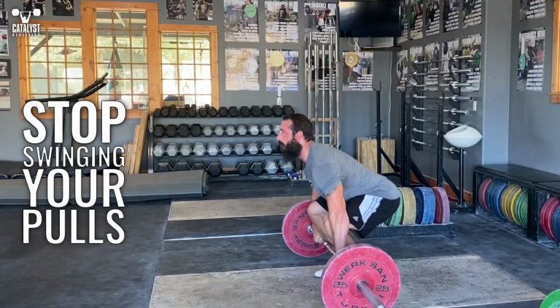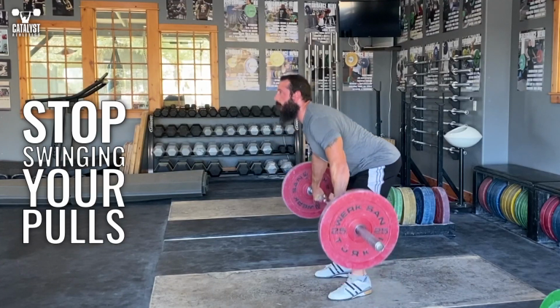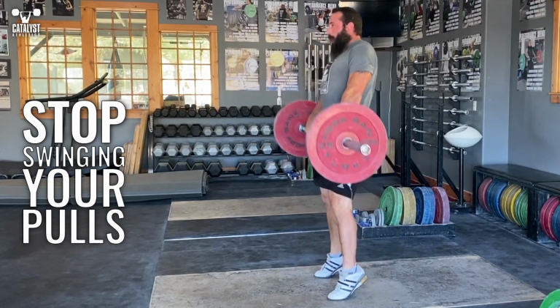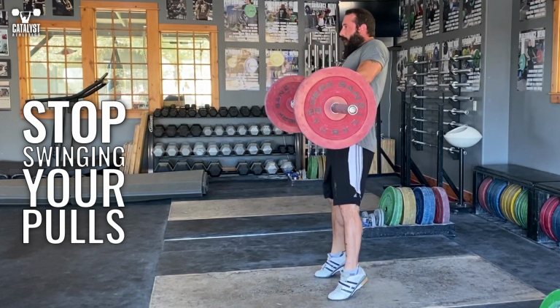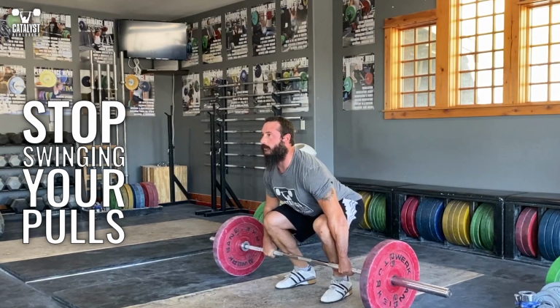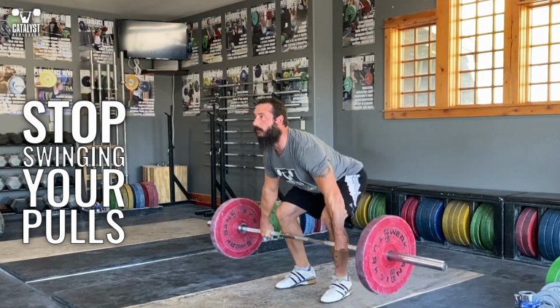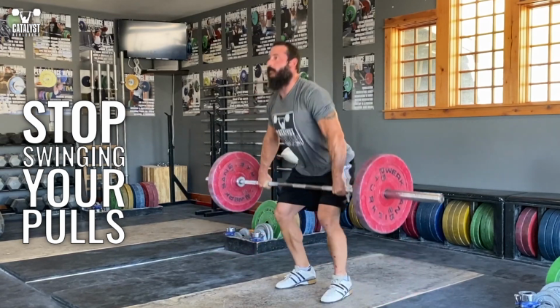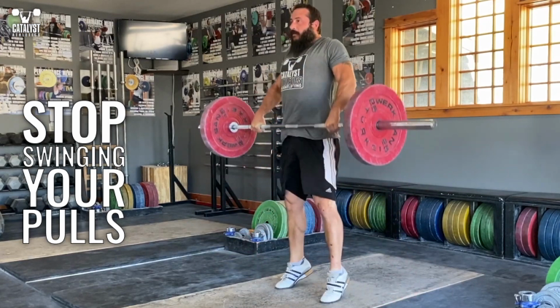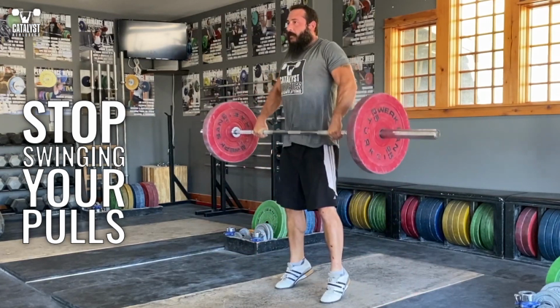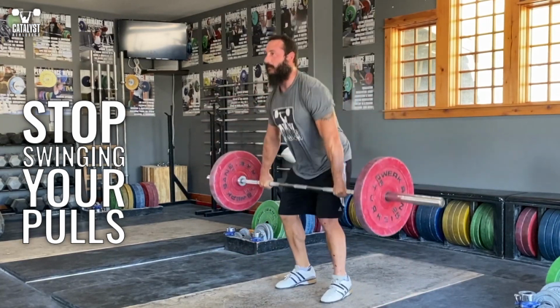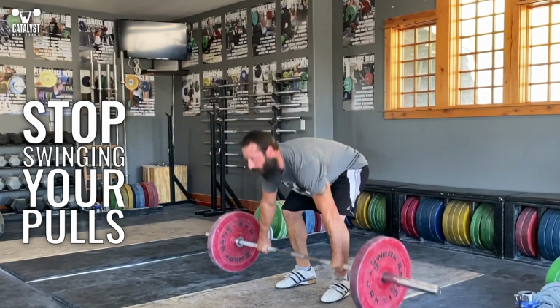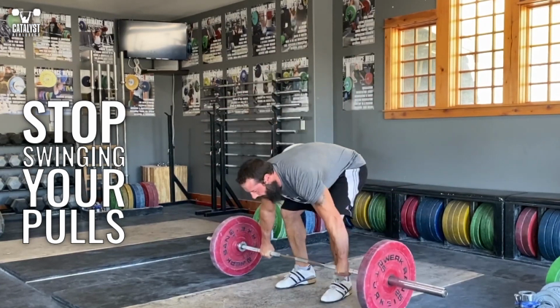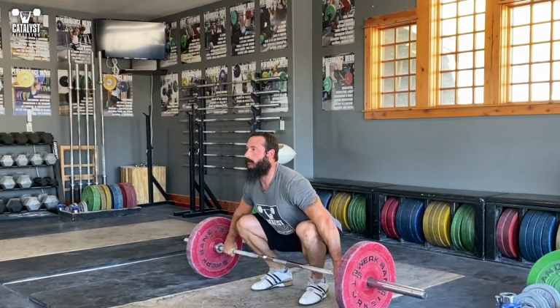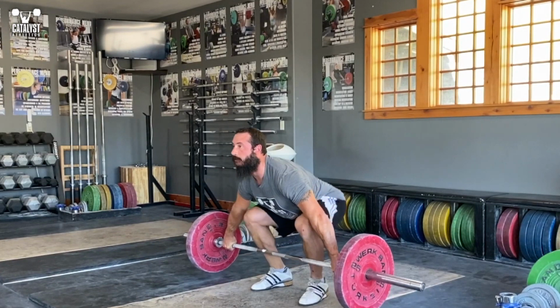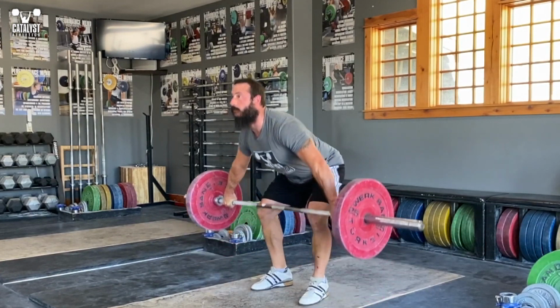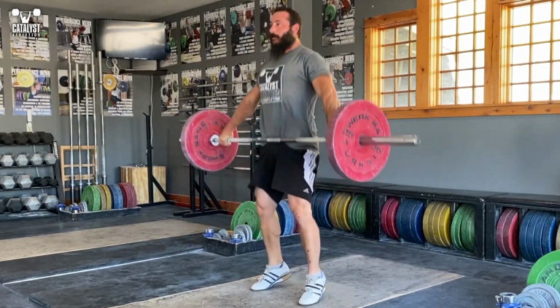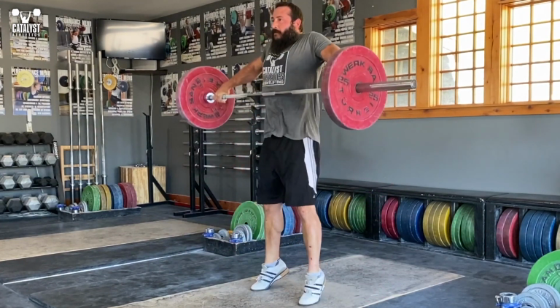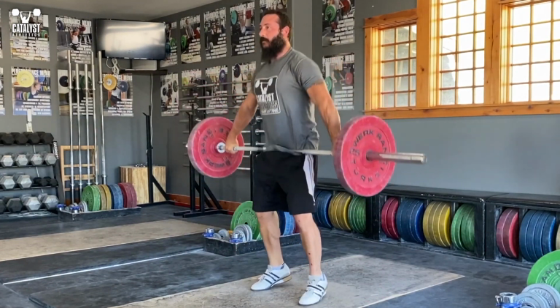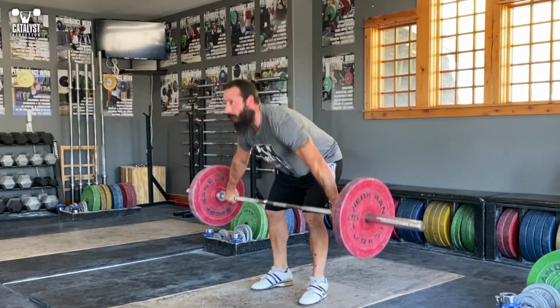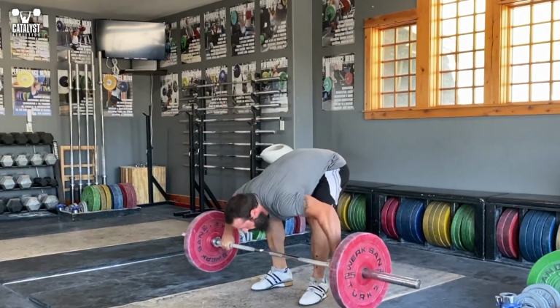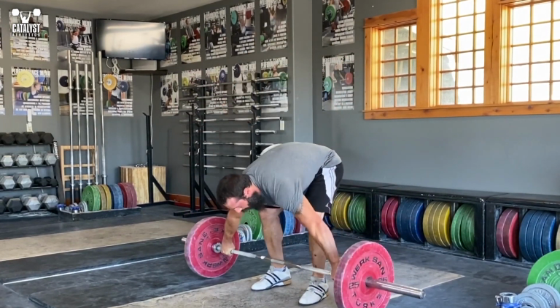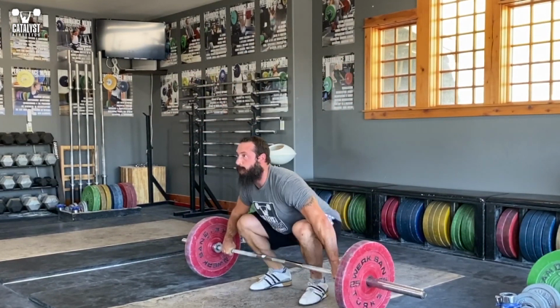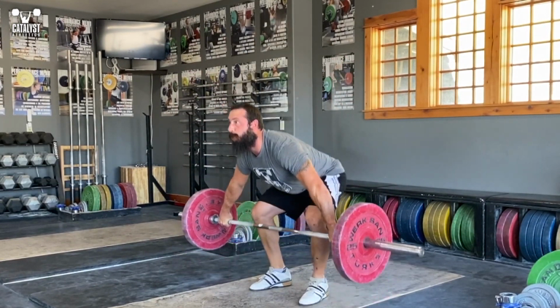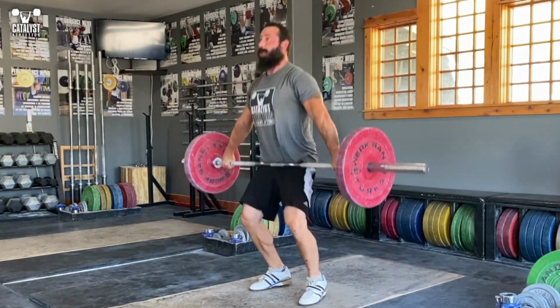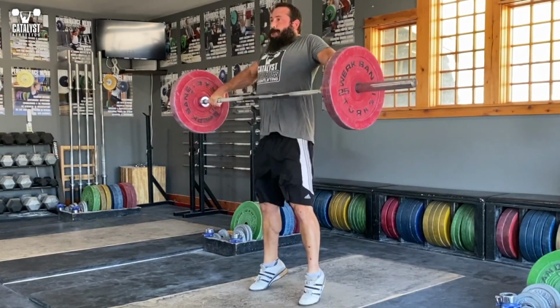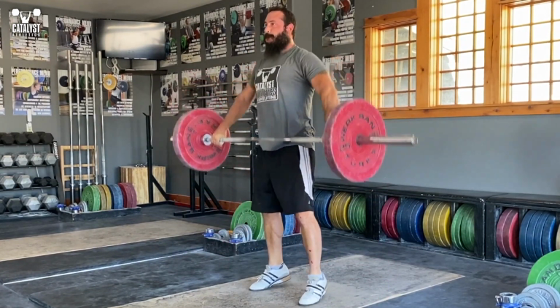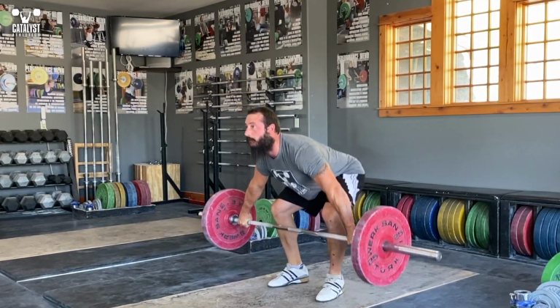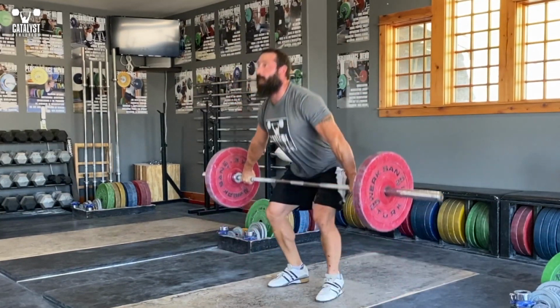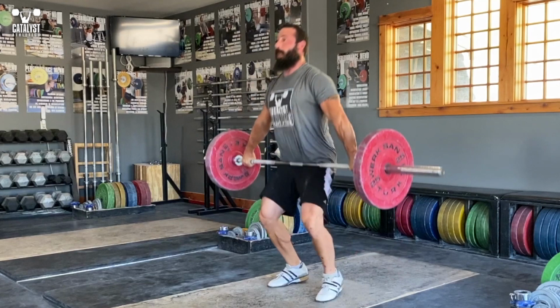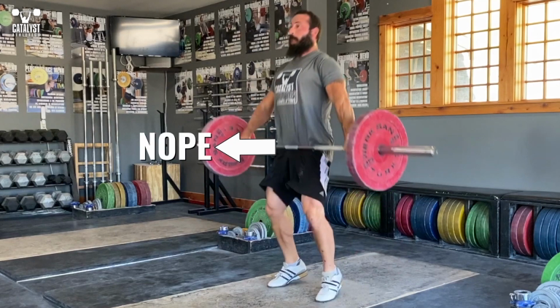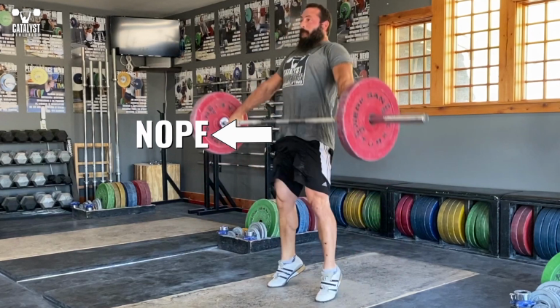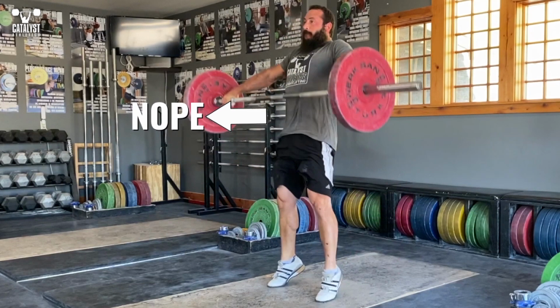Pulls are the perfect opportunity to improve the way the bar and body interact in the extension of the snatch and clean, so take advantage of it and avoid the most common mistake: swinging the bar away after contact.